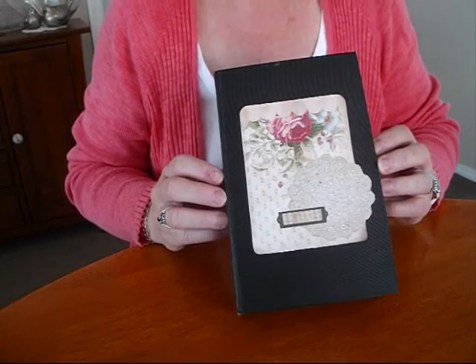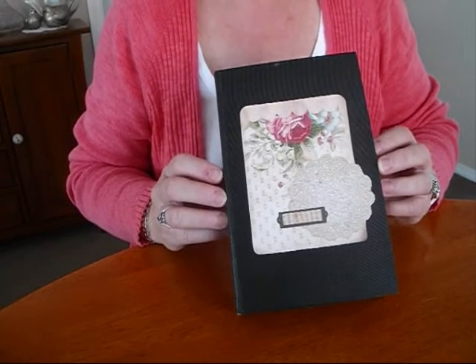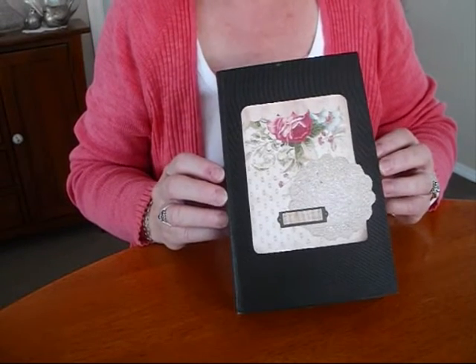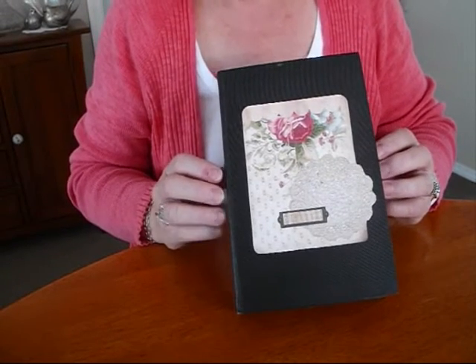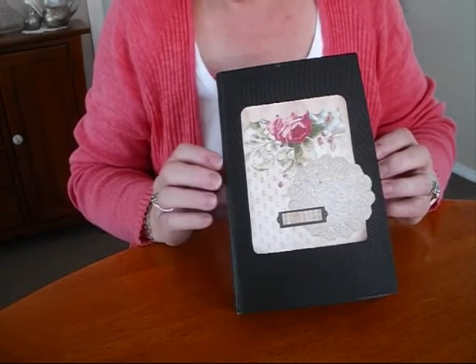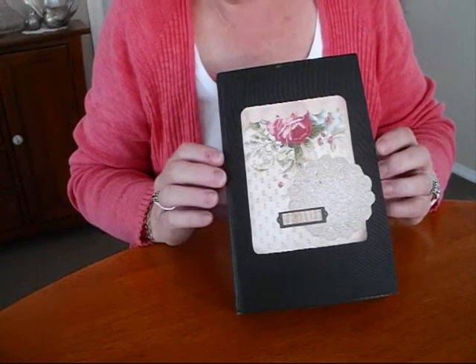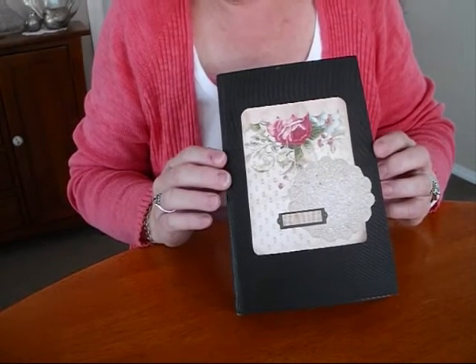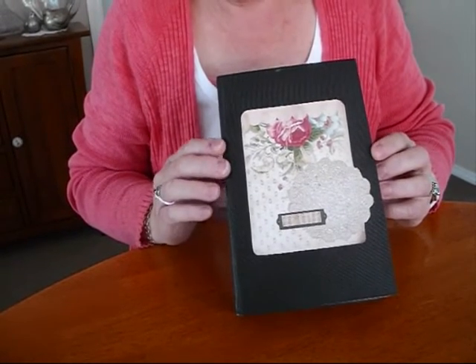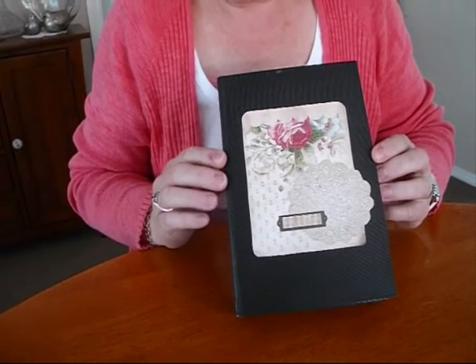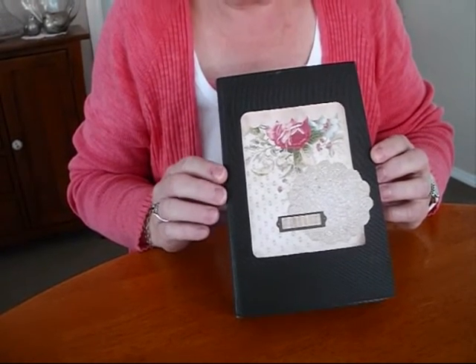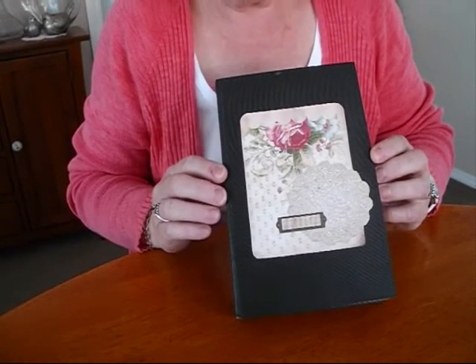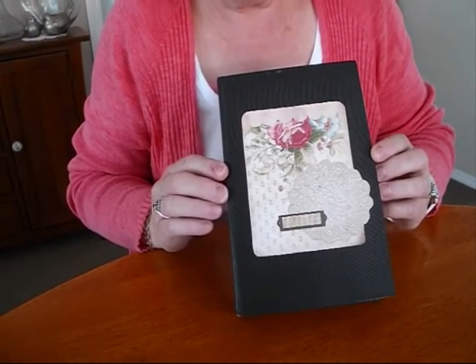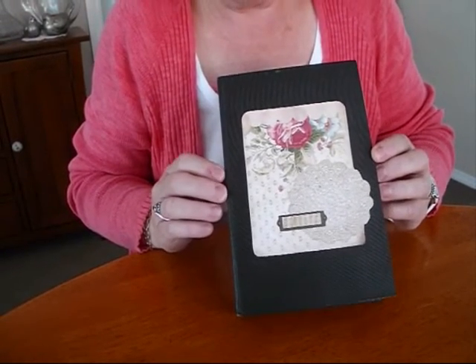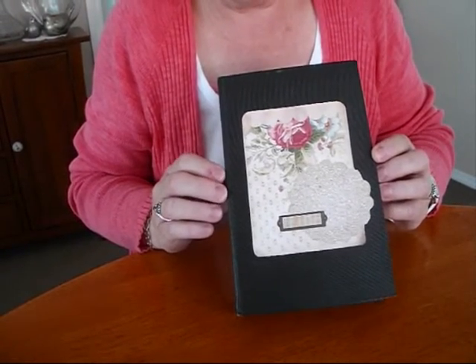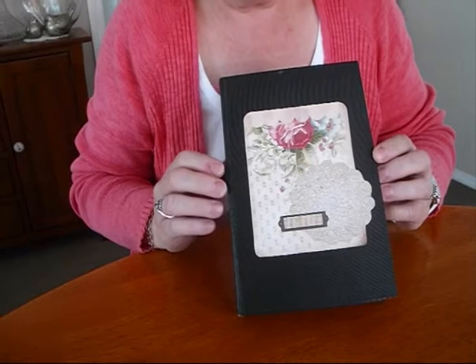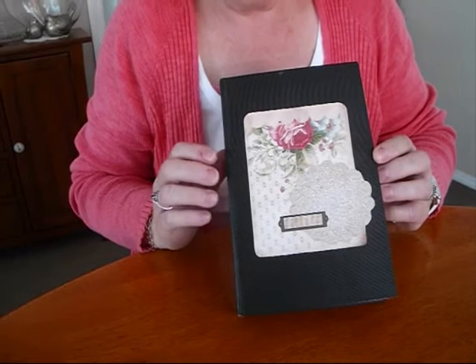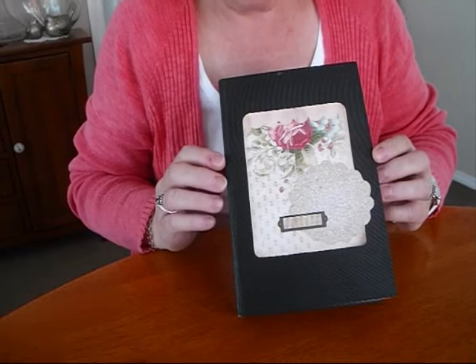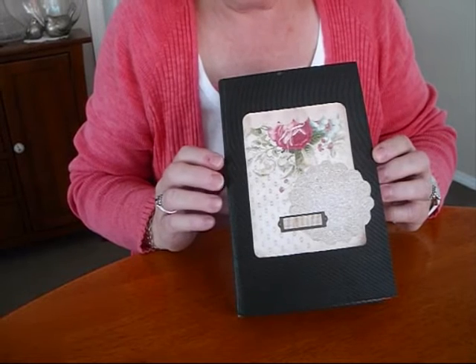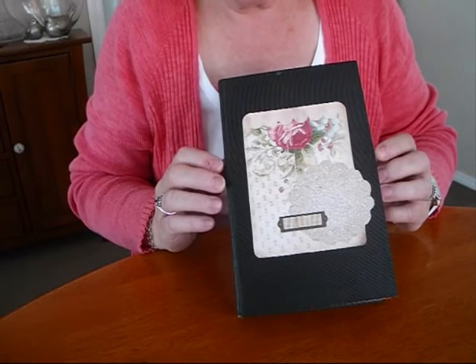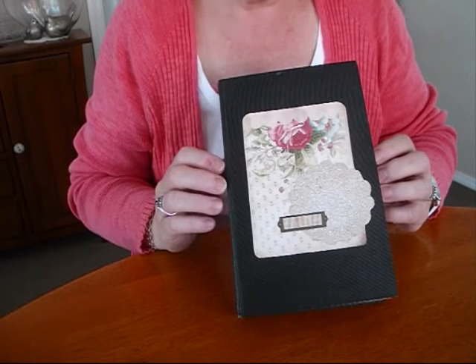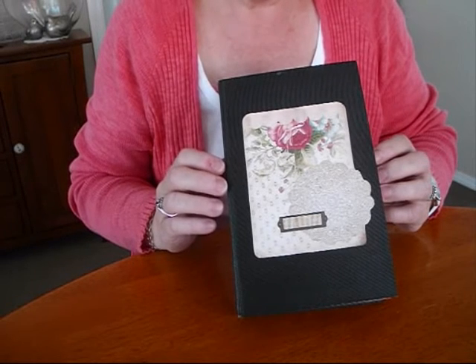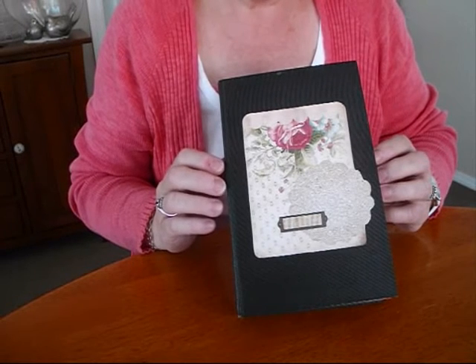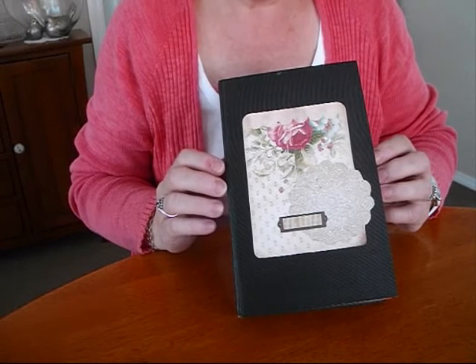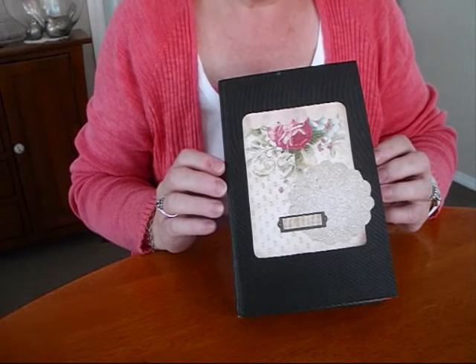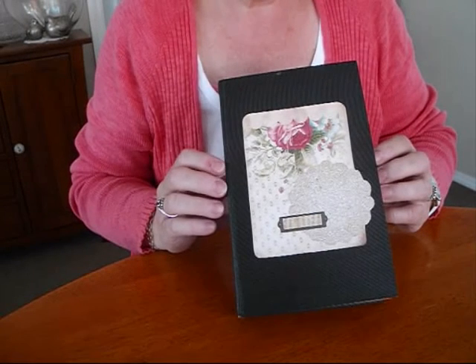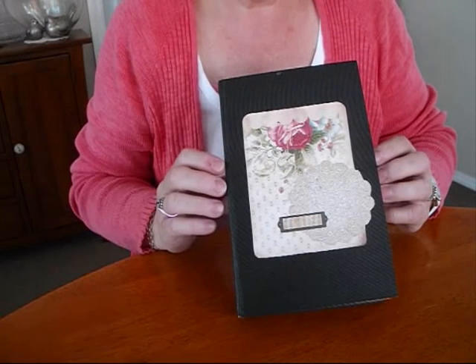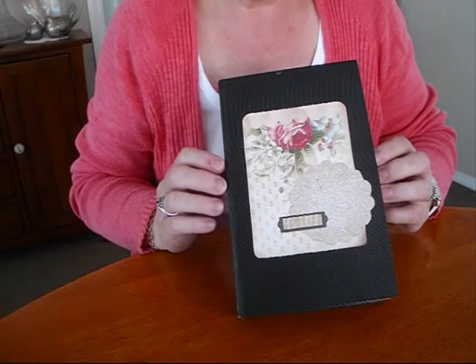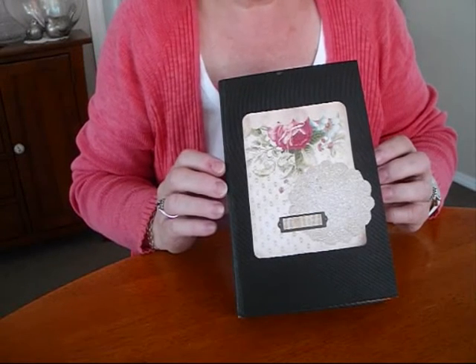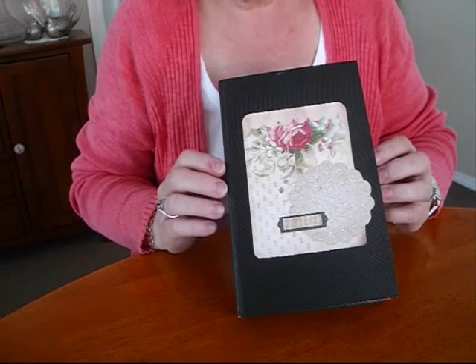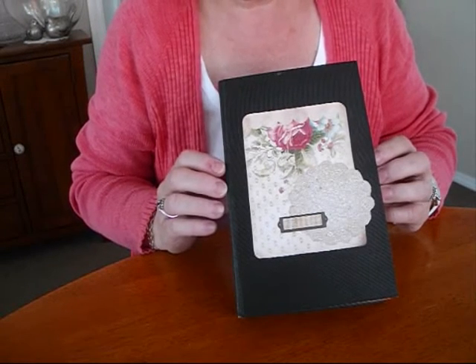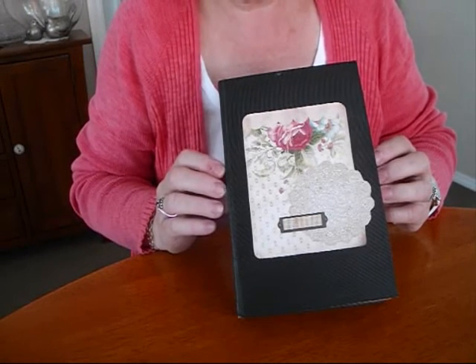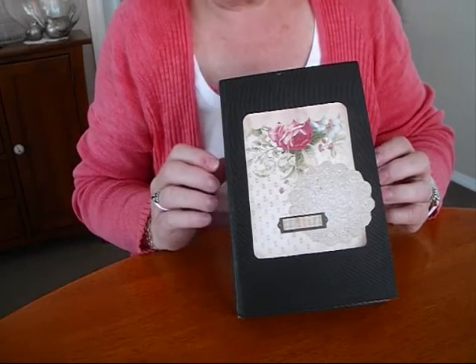Hi everyone, I'm back again to share another alter book I've been working on. I bought a beautiful kit from Seneca Pond Crafts on Etsy.